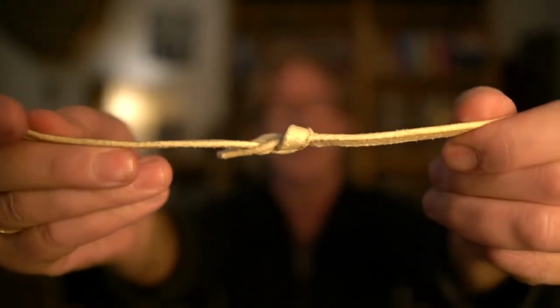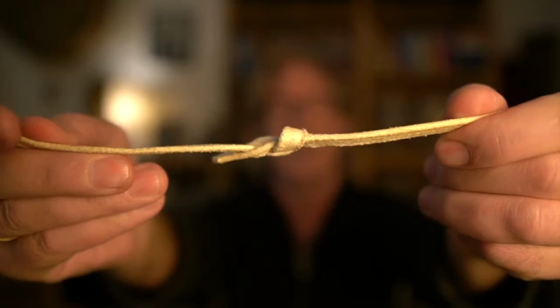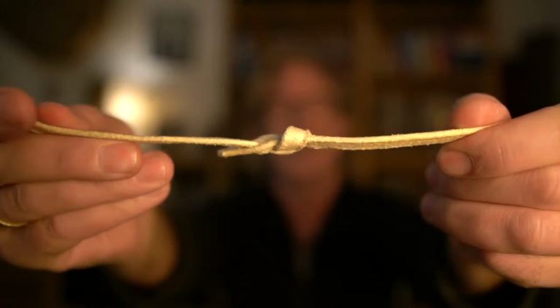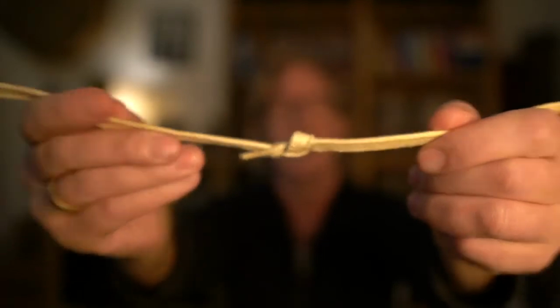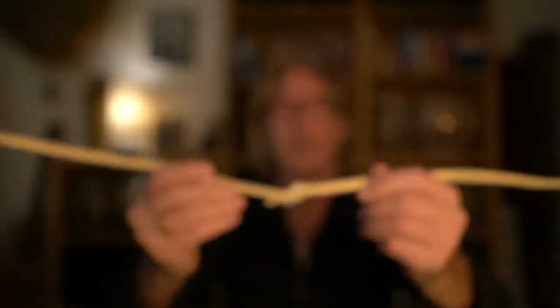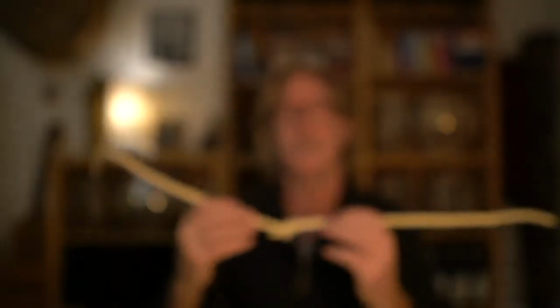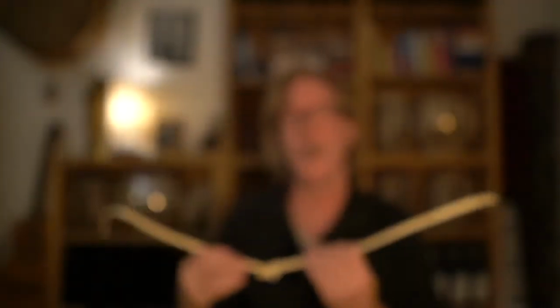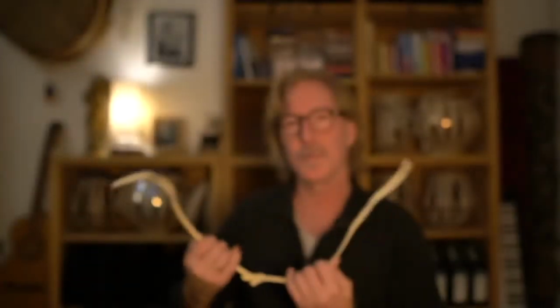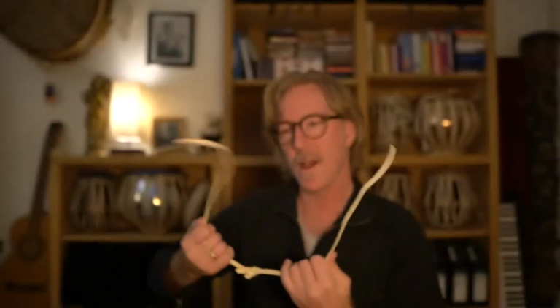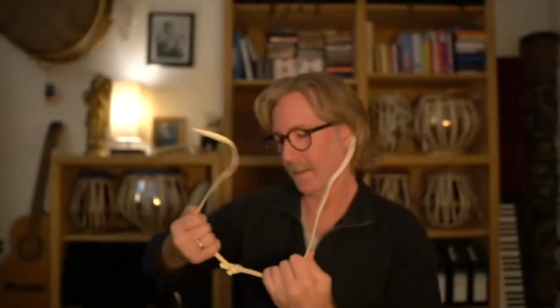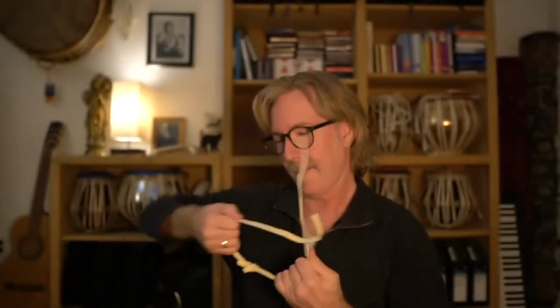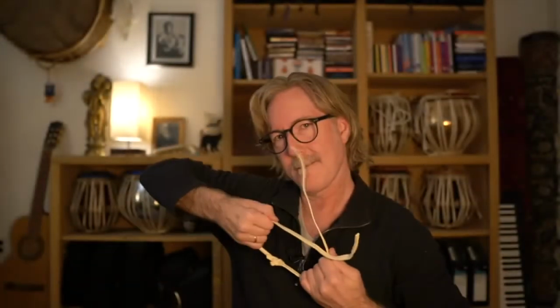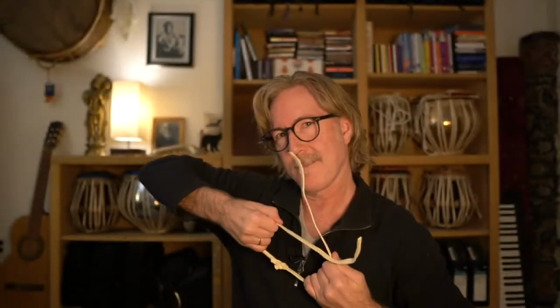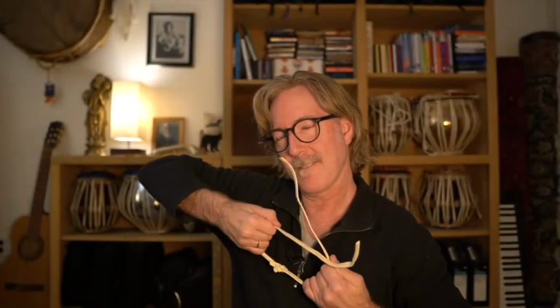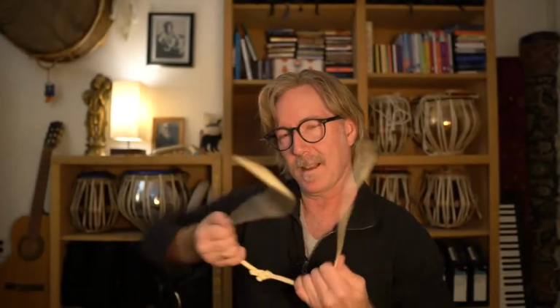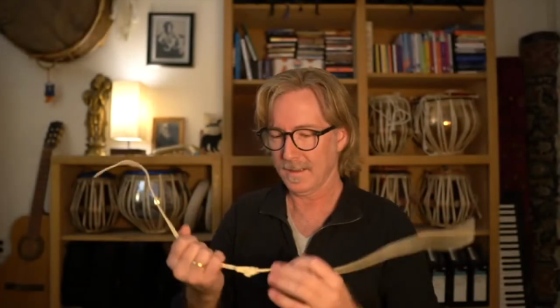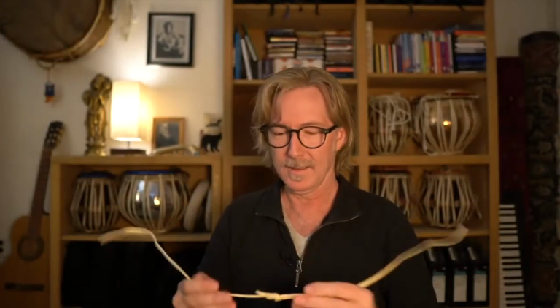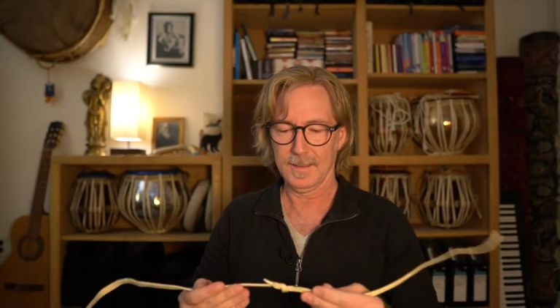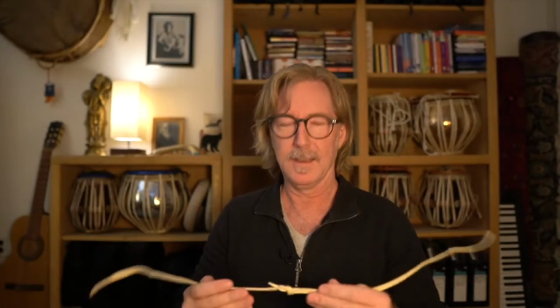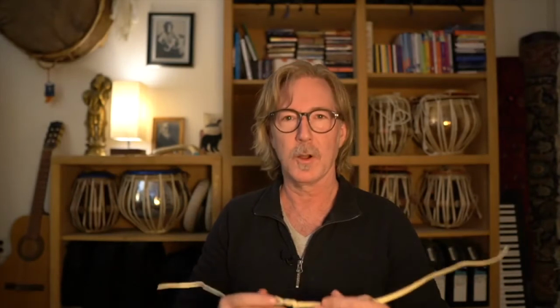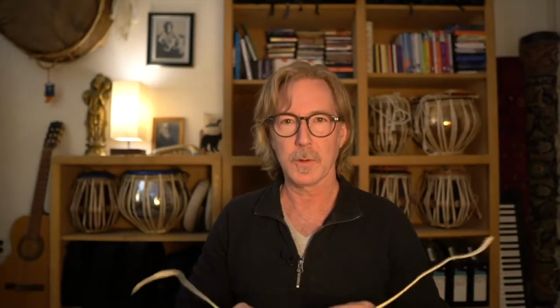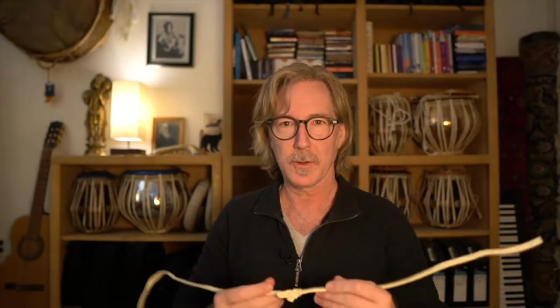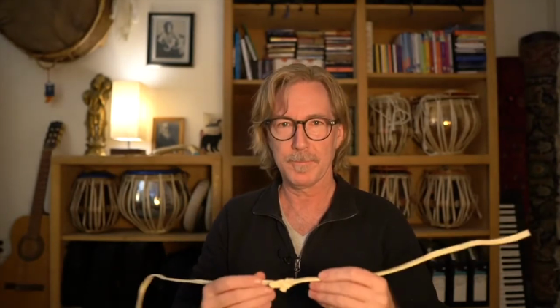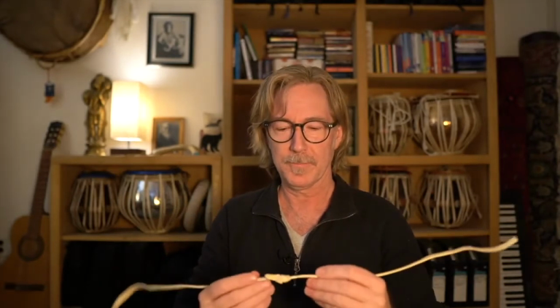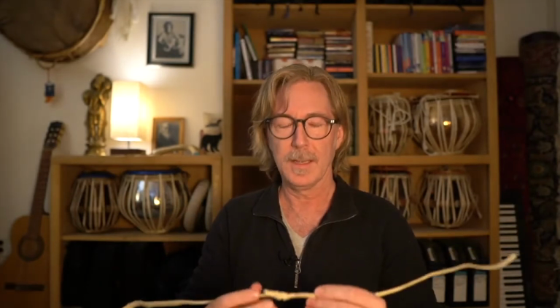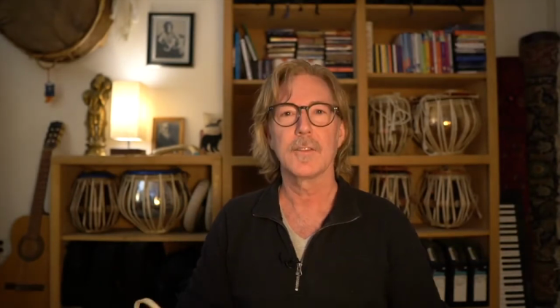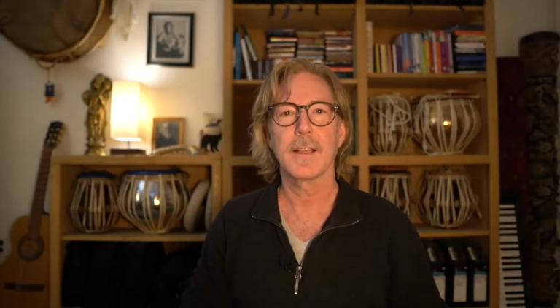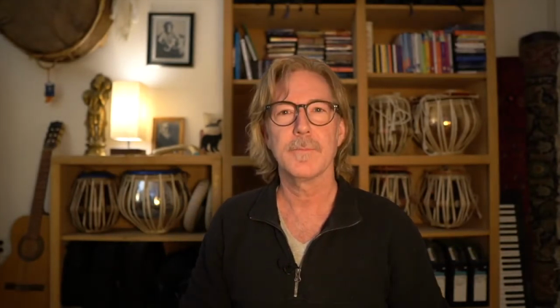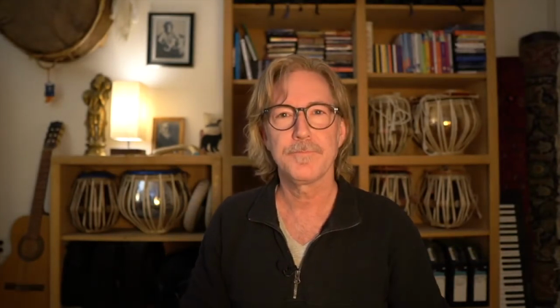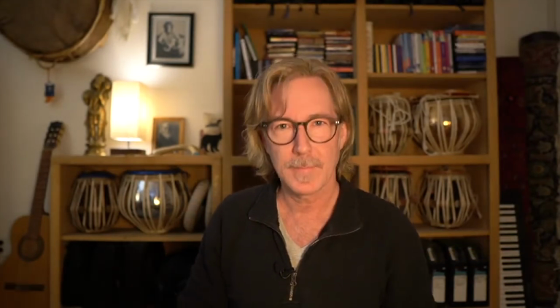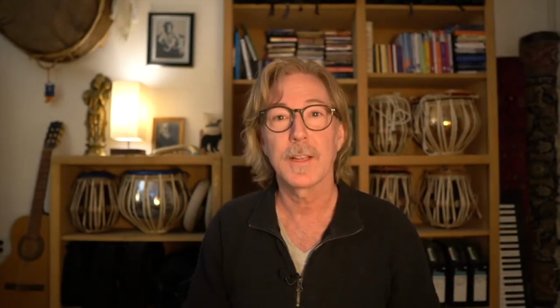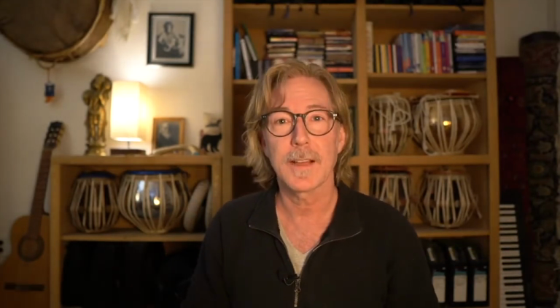There it is — it's an awesome knot. I hope it works for you. Take care and I'll see you next time.